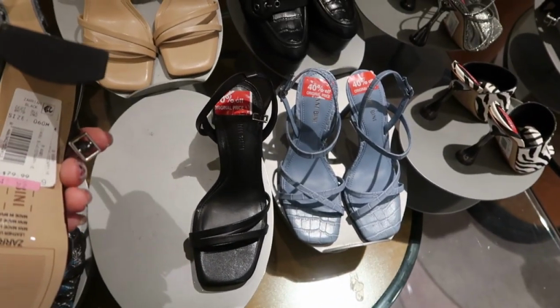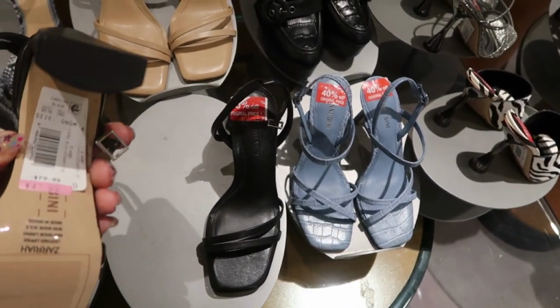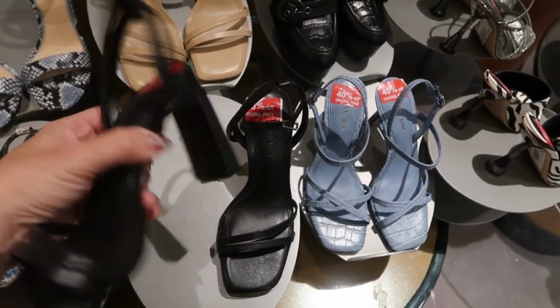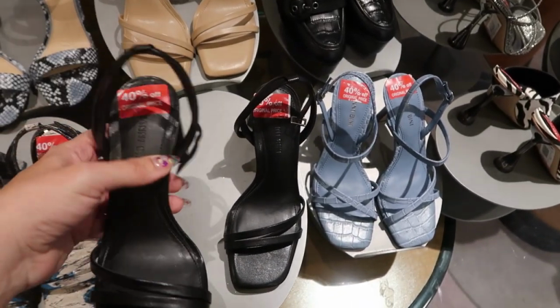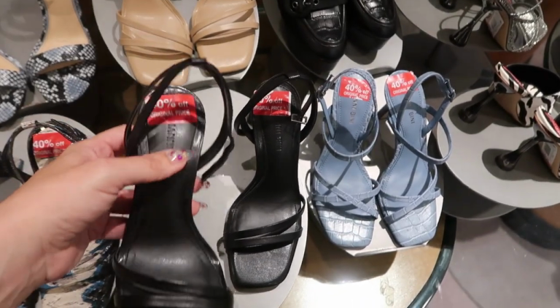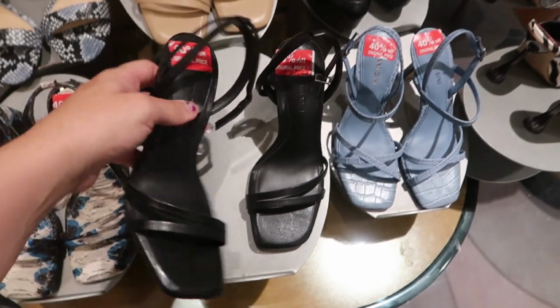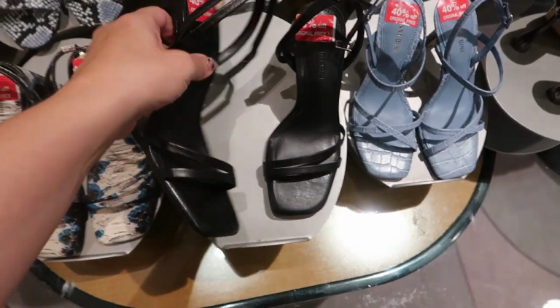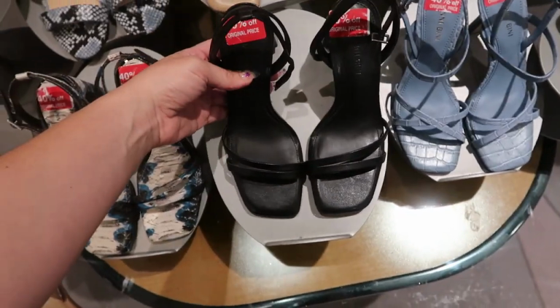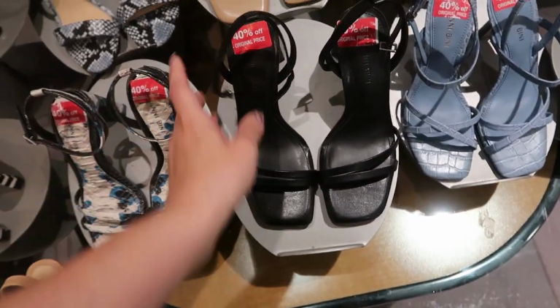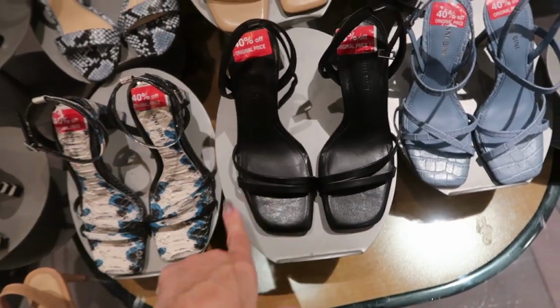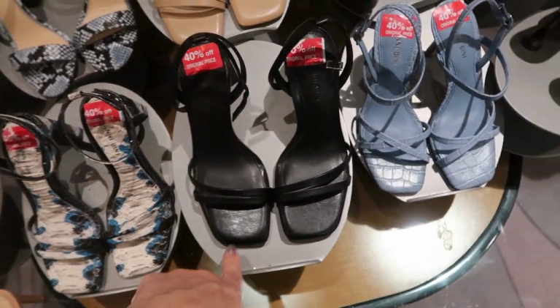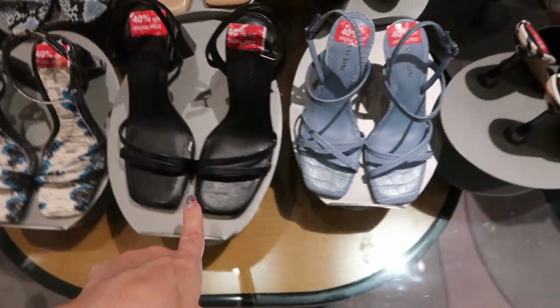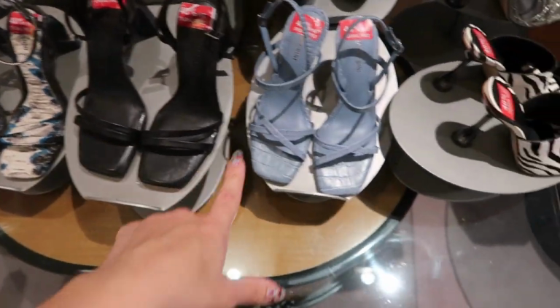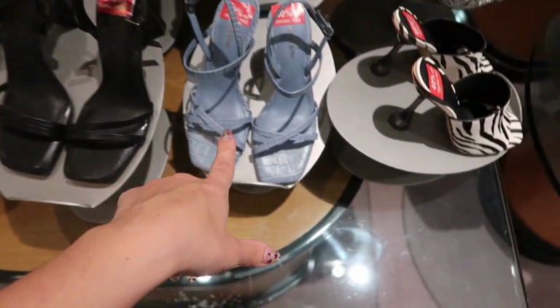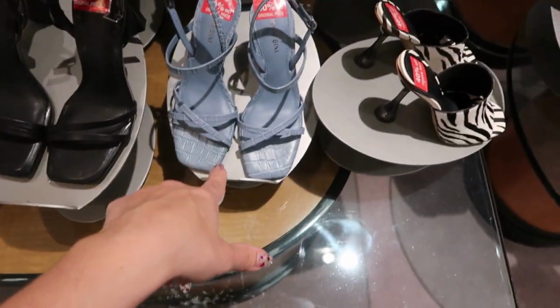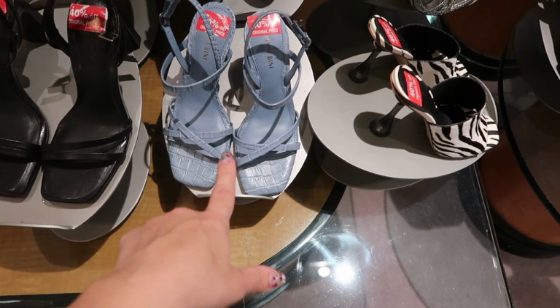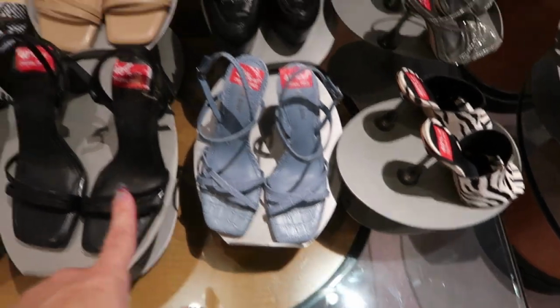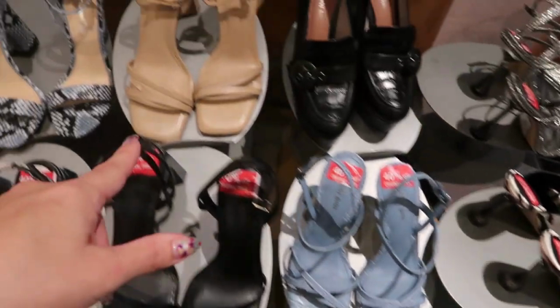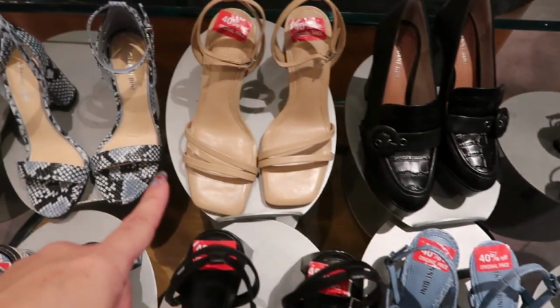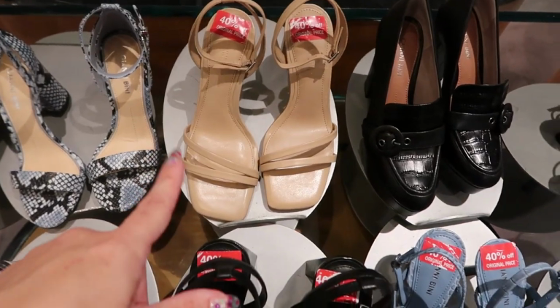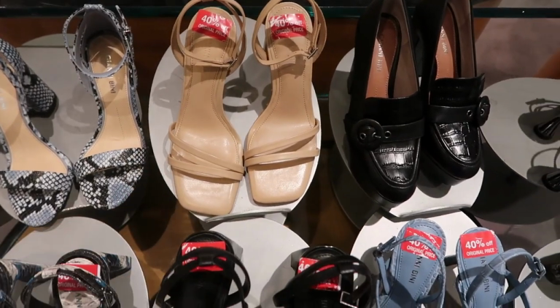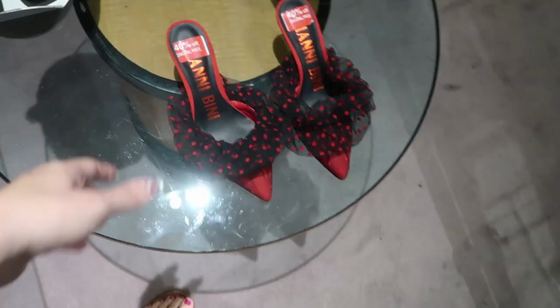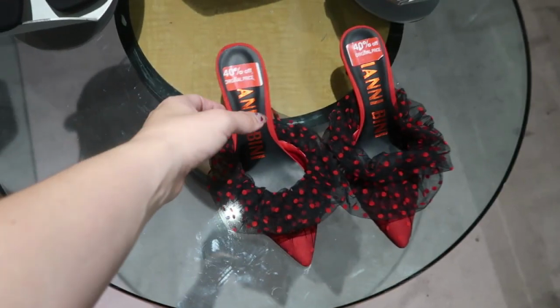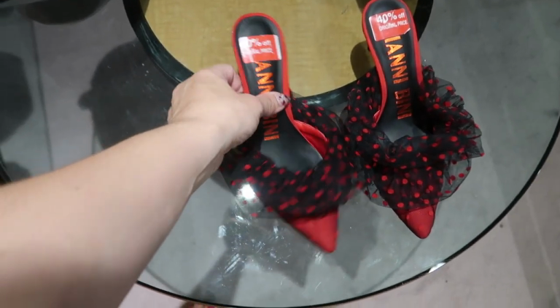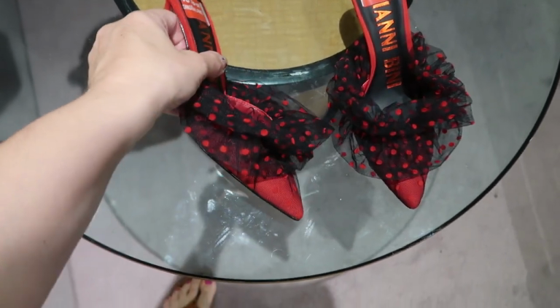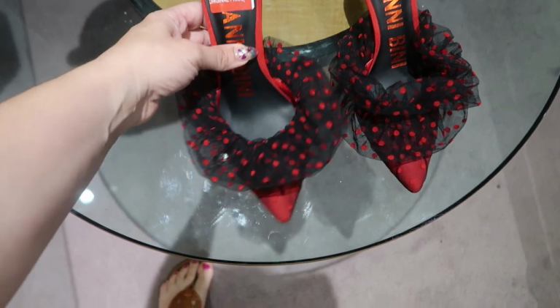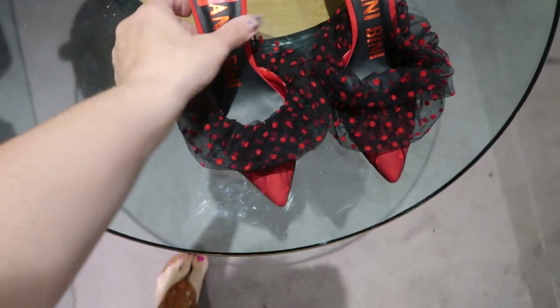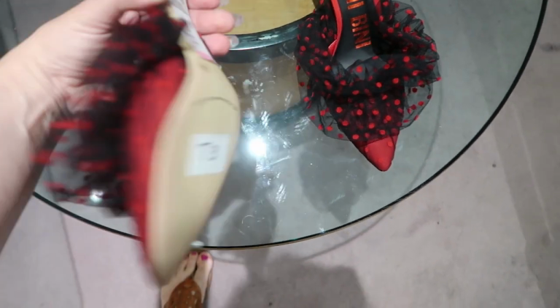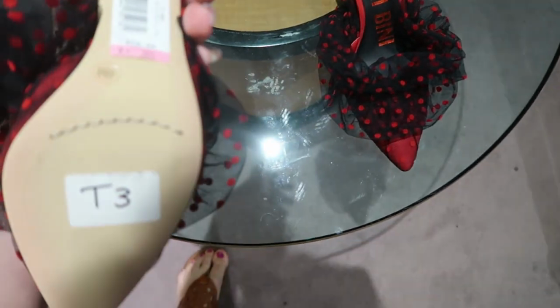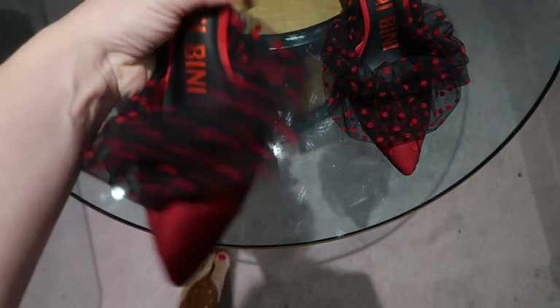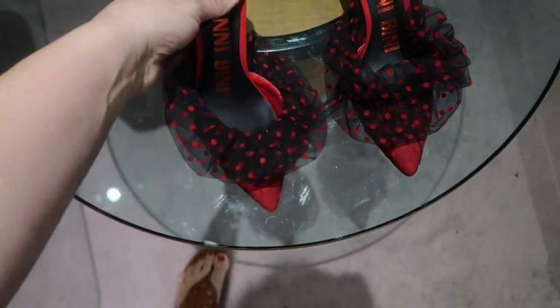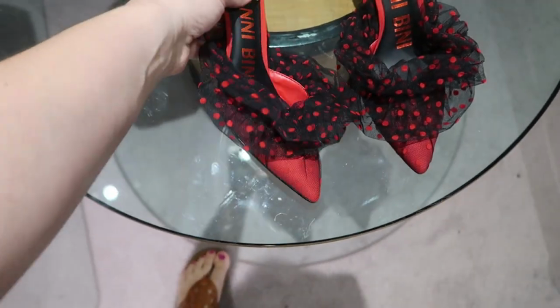So $47.99 — they're even more marked down. If you need a basic pair of black sandals, they also have that style in the blue and the beige. How cute. These are $47.99.